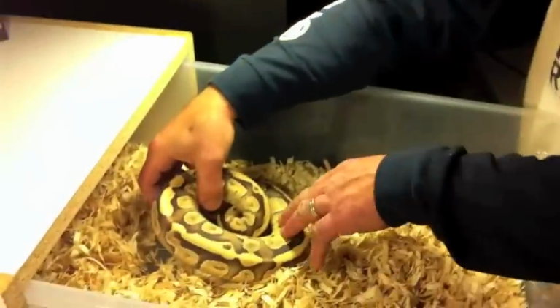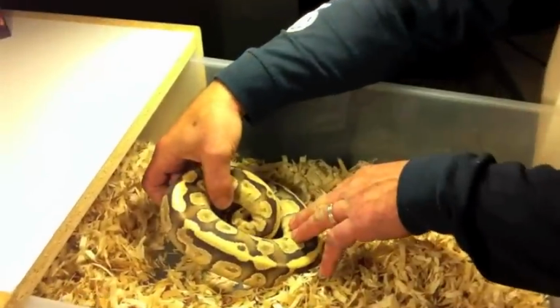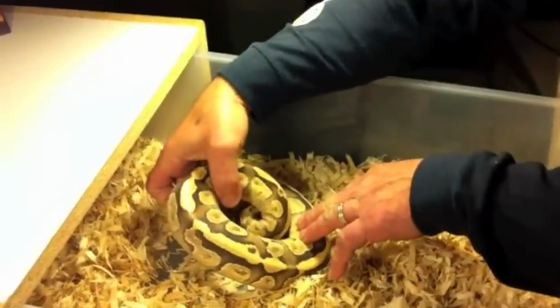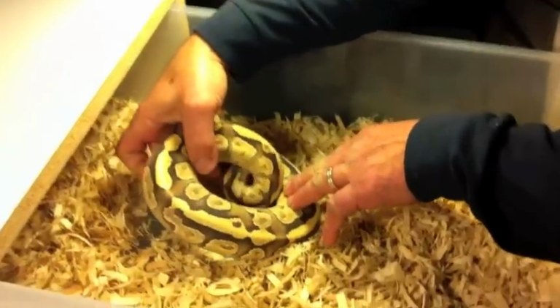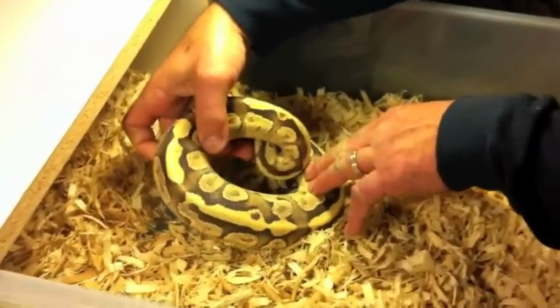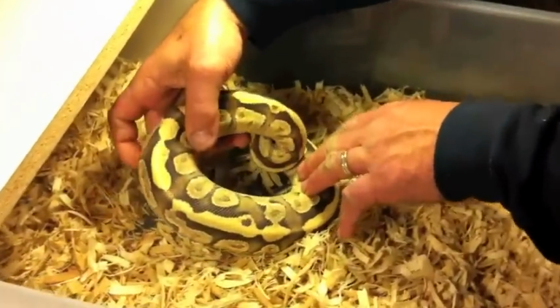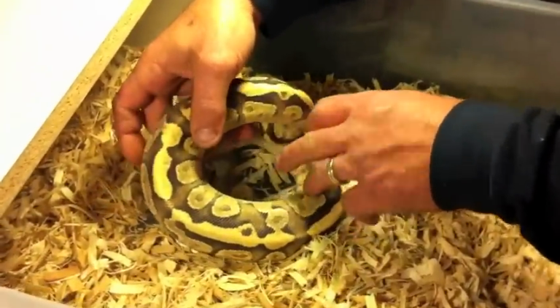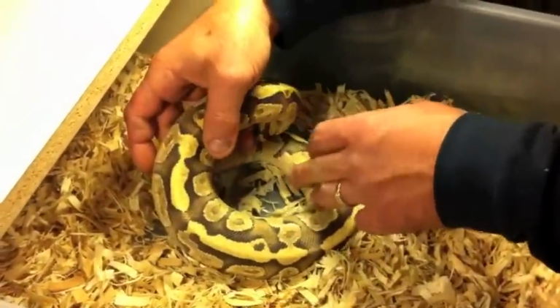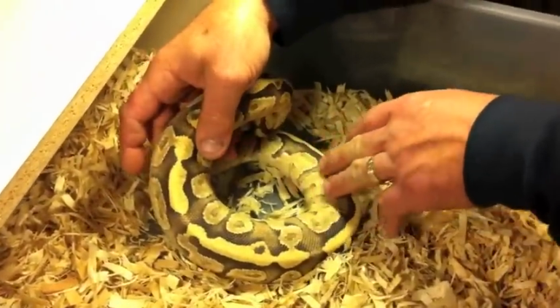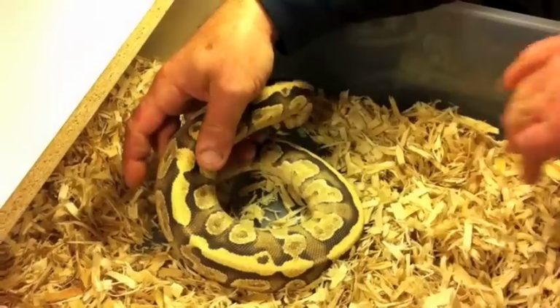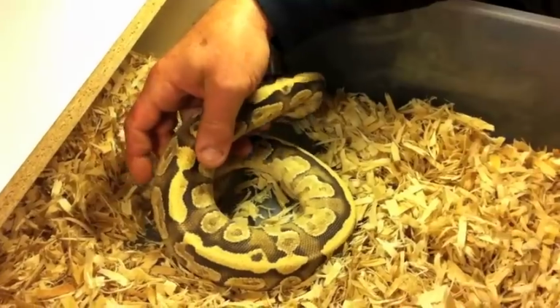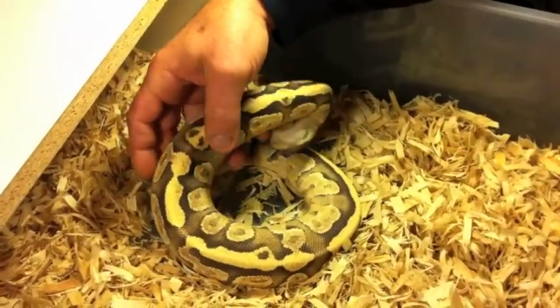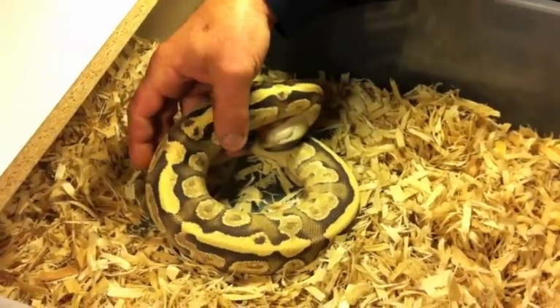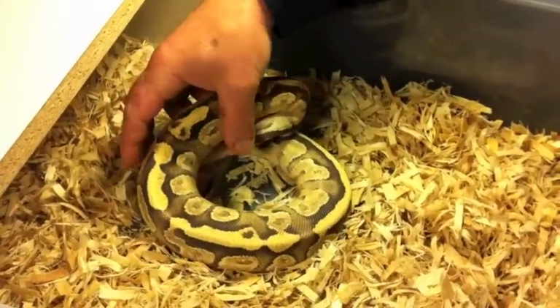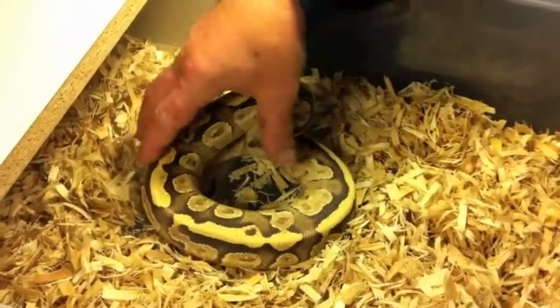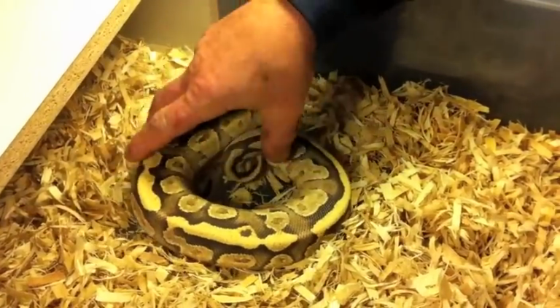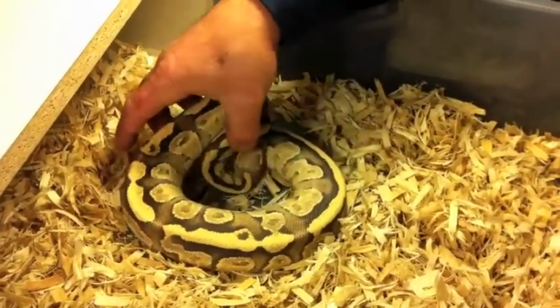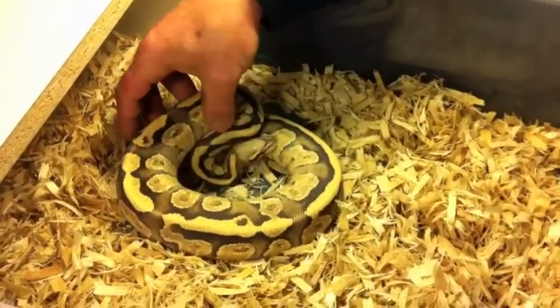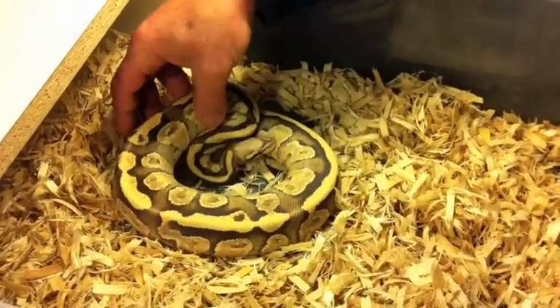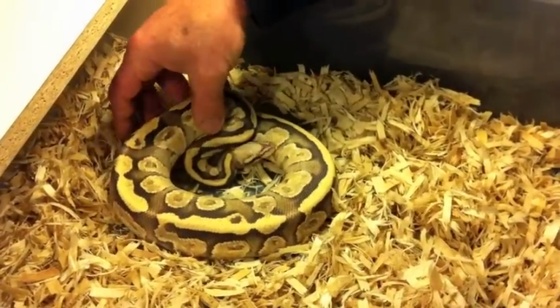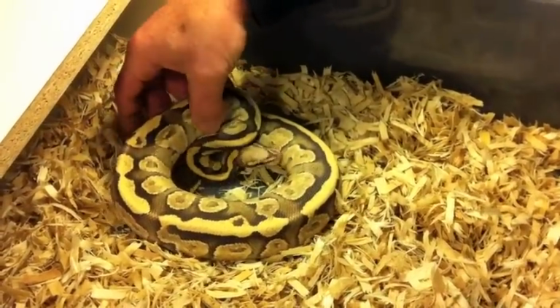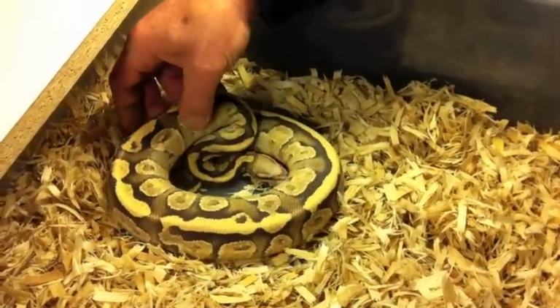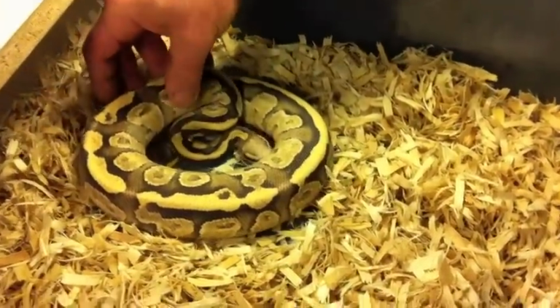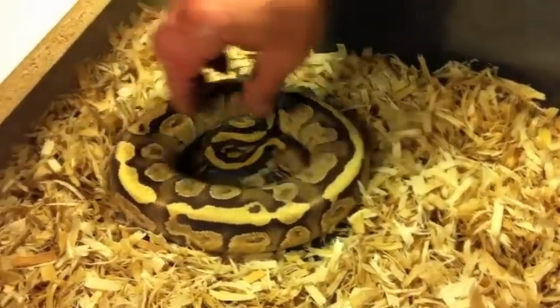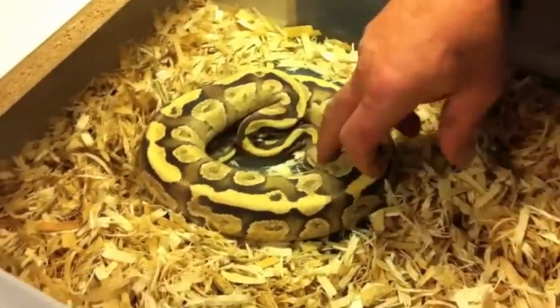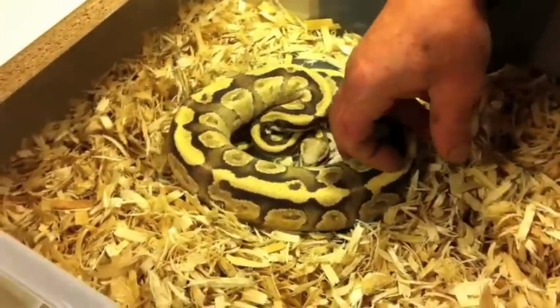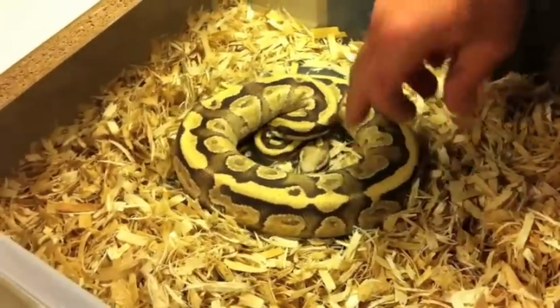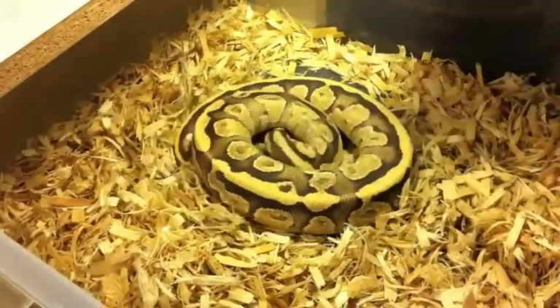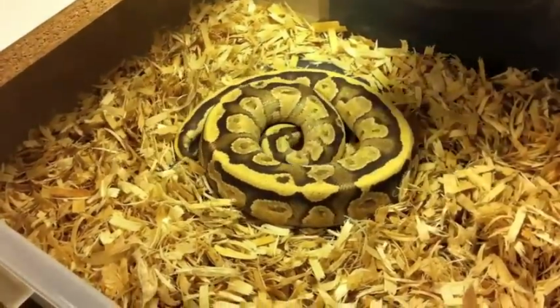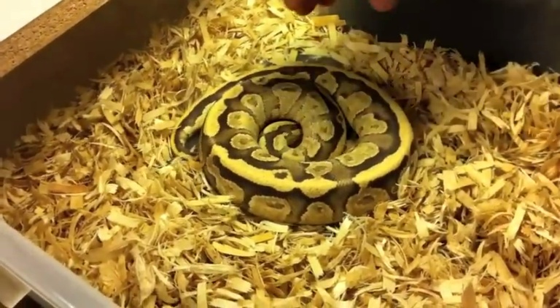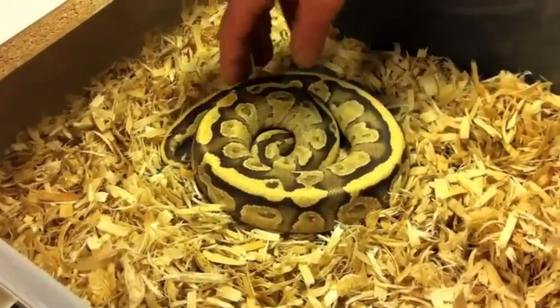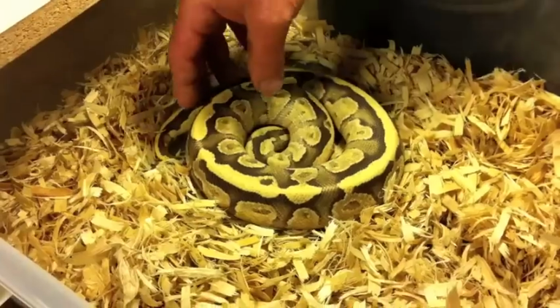He's a male. I picked him up at Gulf Coast Reptiles in Florida, Fort Myers, and he's awesome. I love him. I just hope to breed him this year. He'll do good for me.